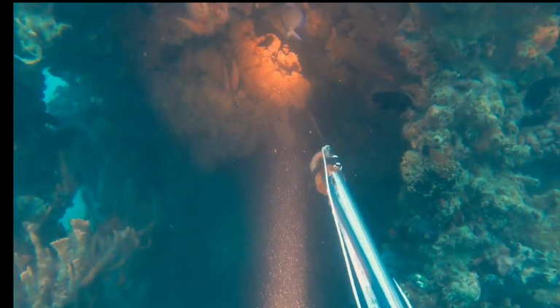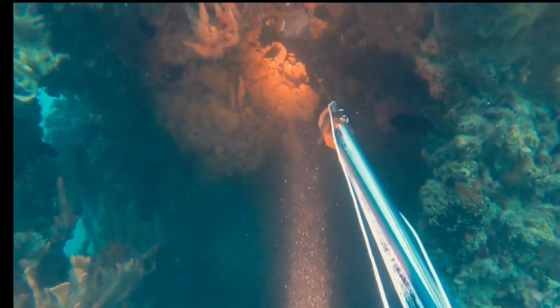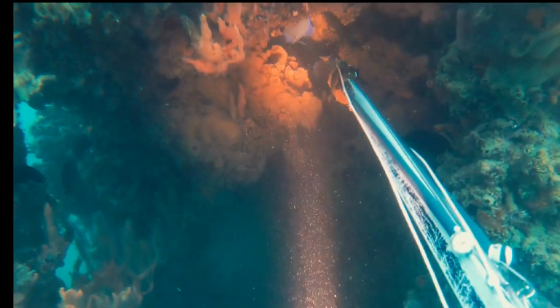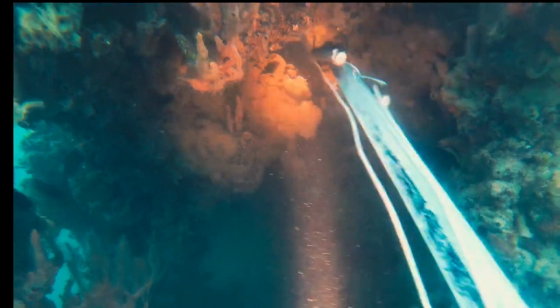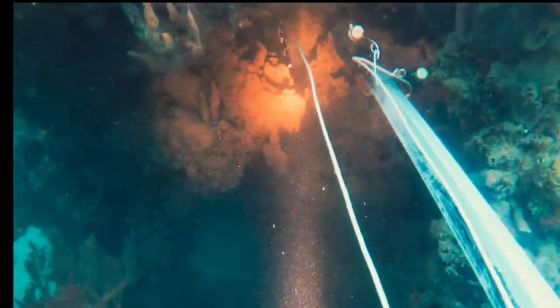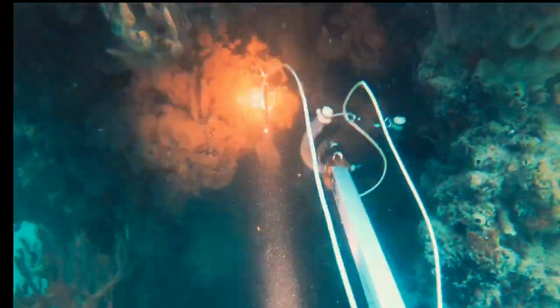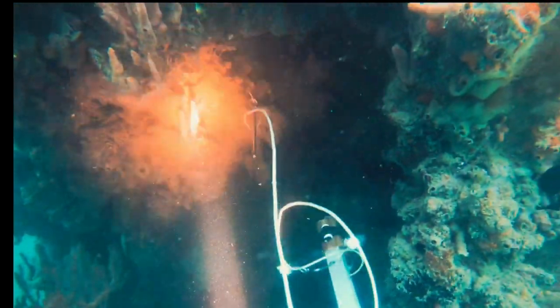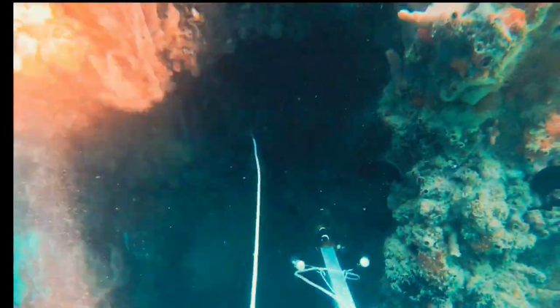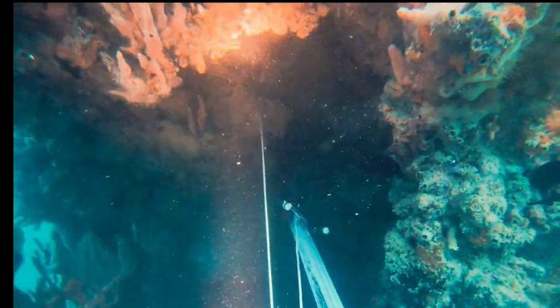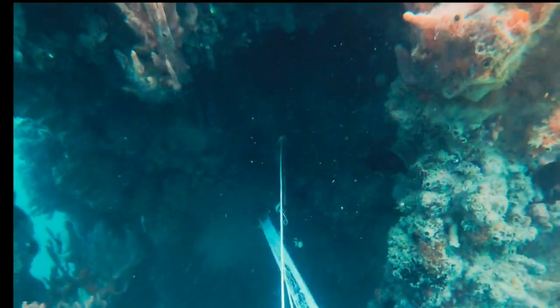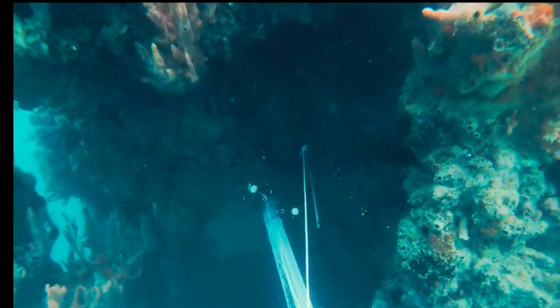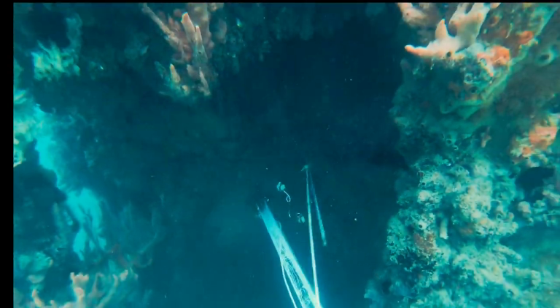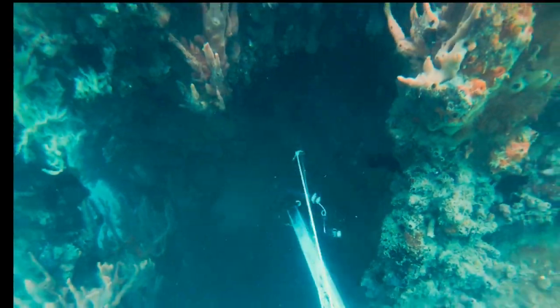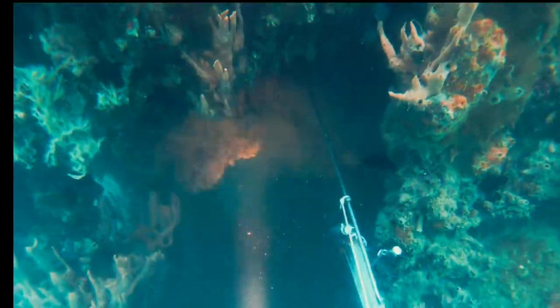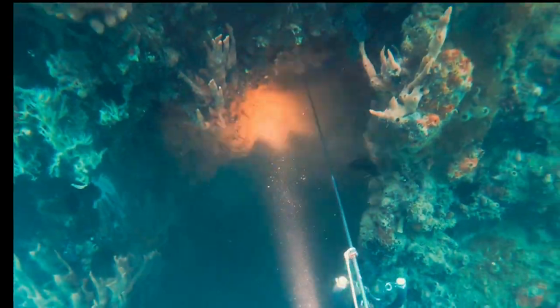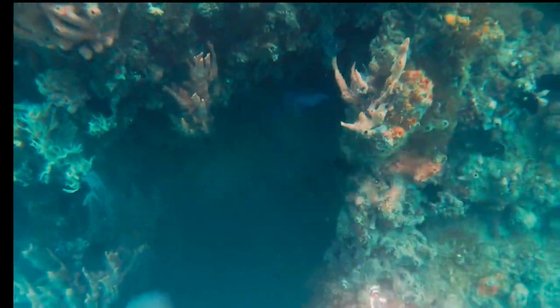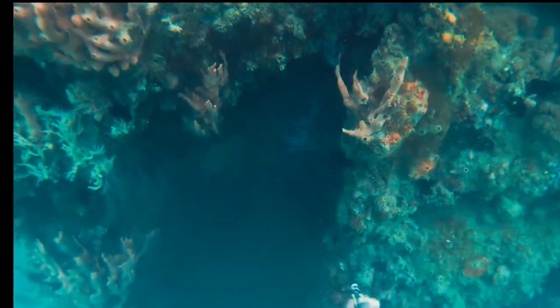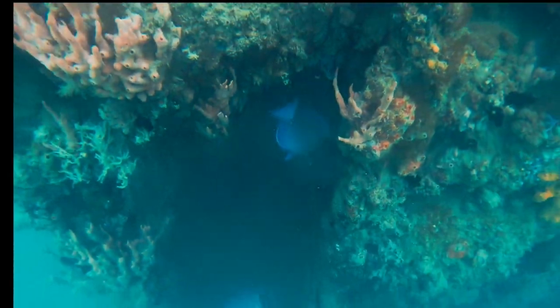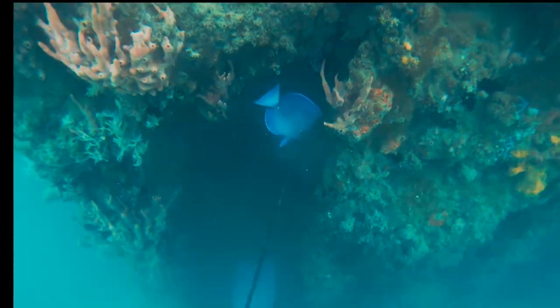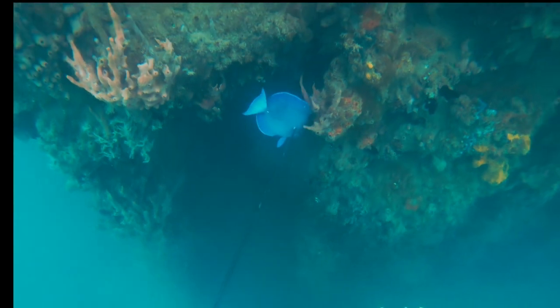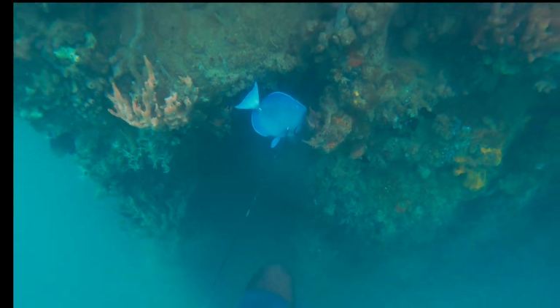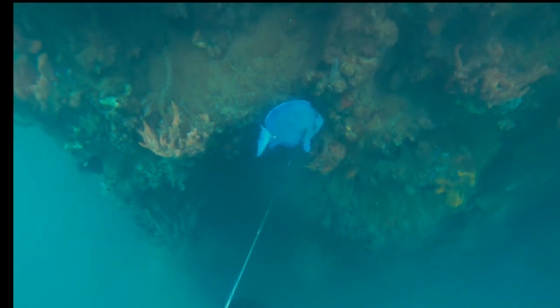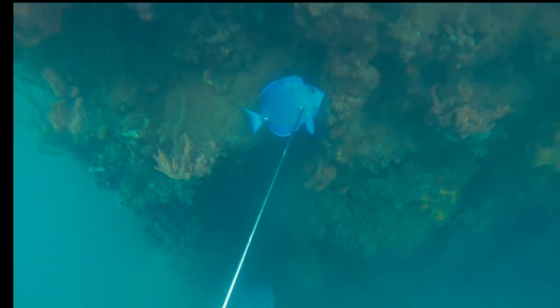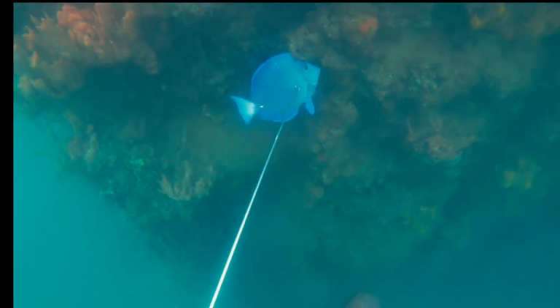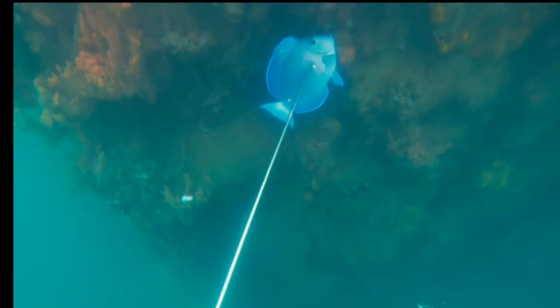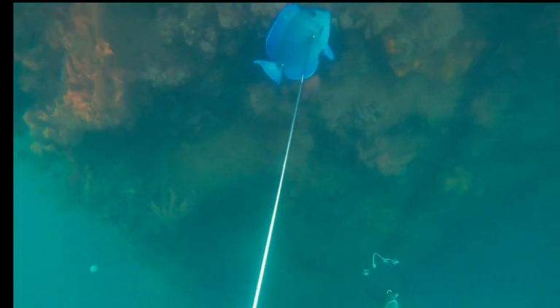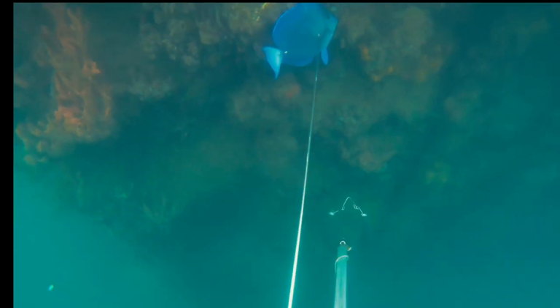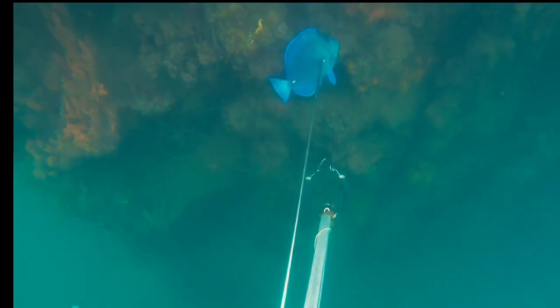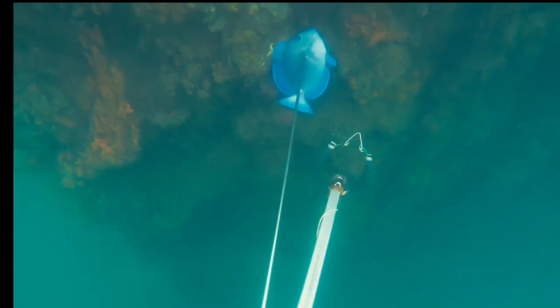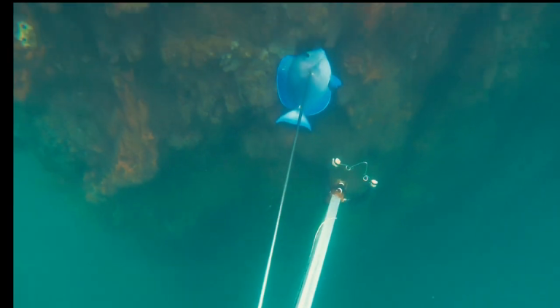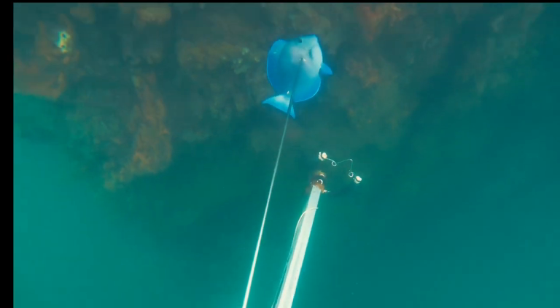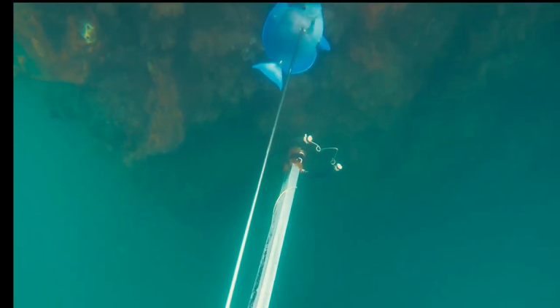Lionfish are easily identified by their conspicuous warning coloration, which is either black, red, white, or gray banding.